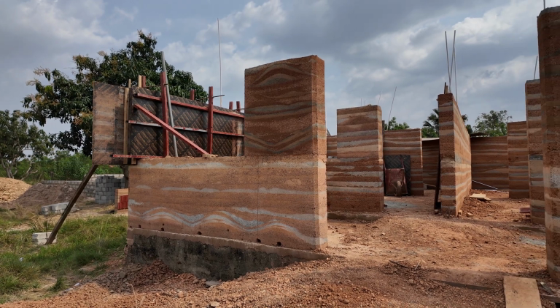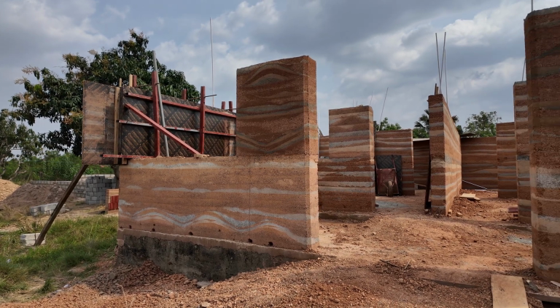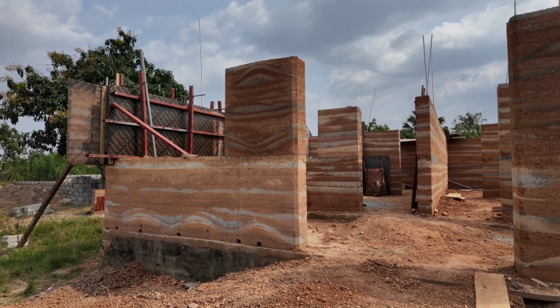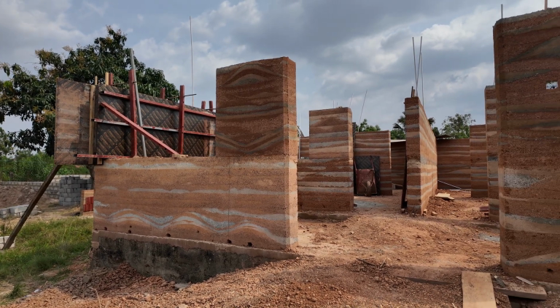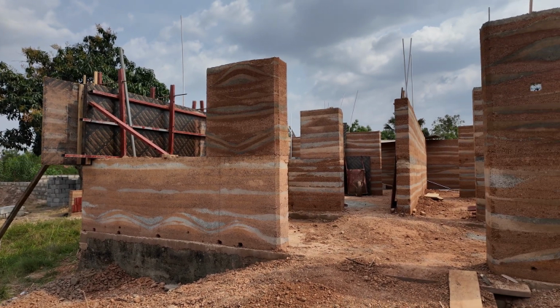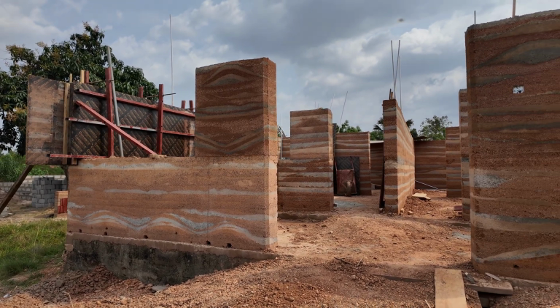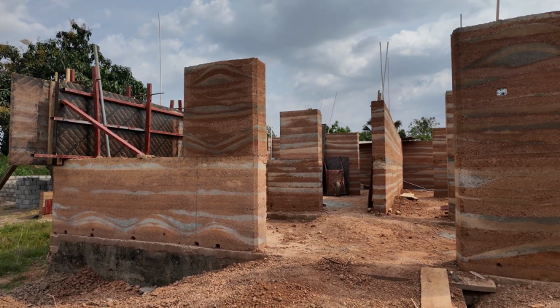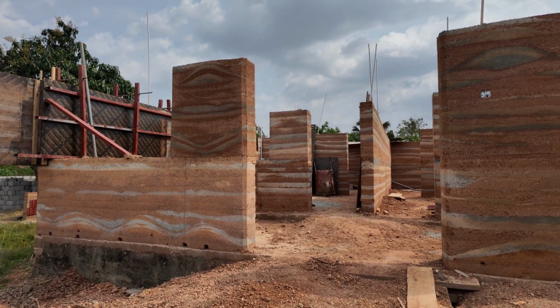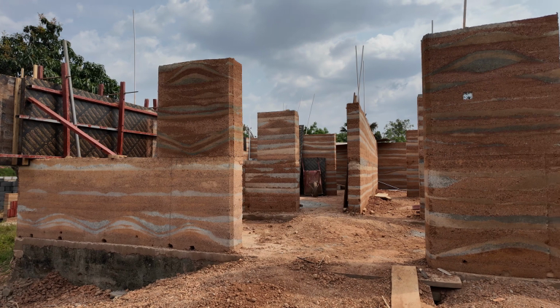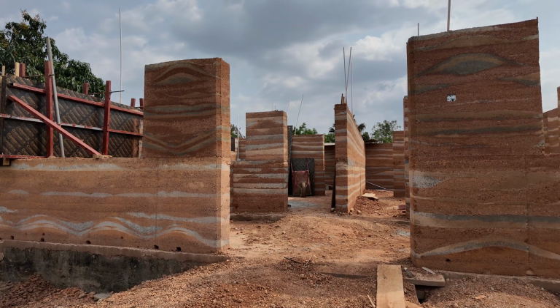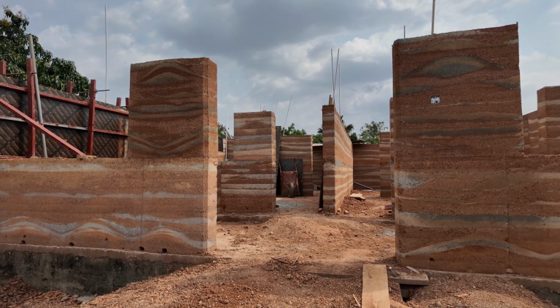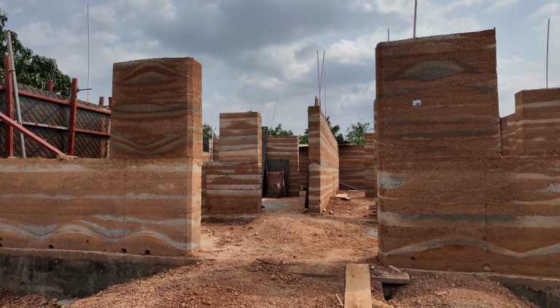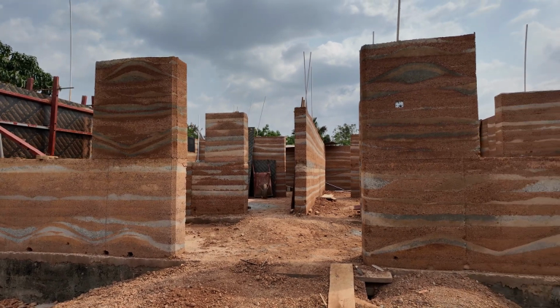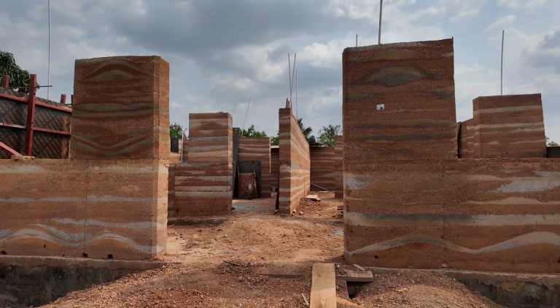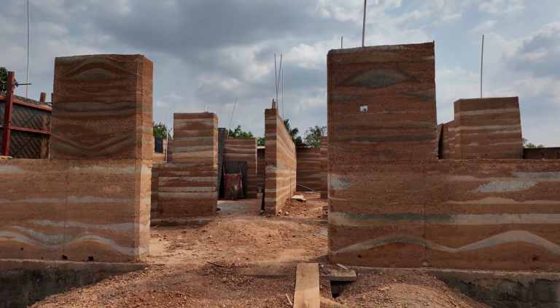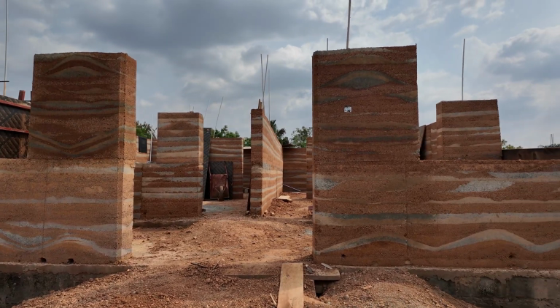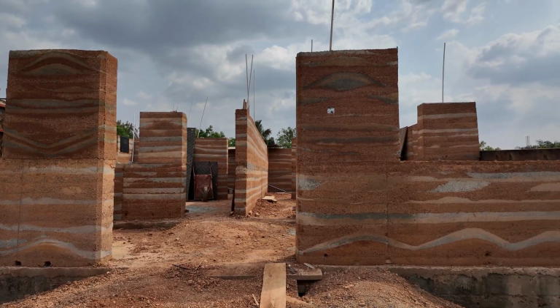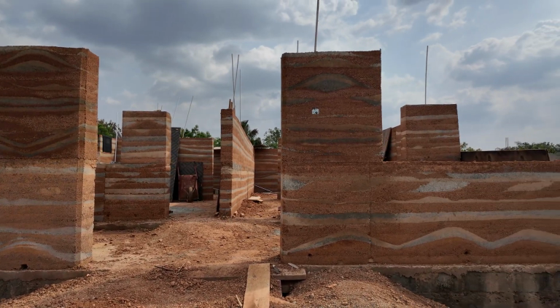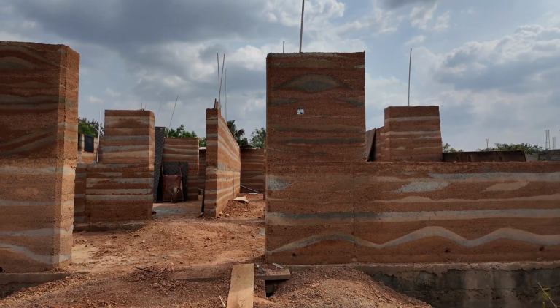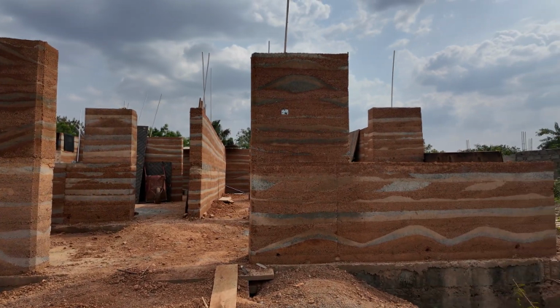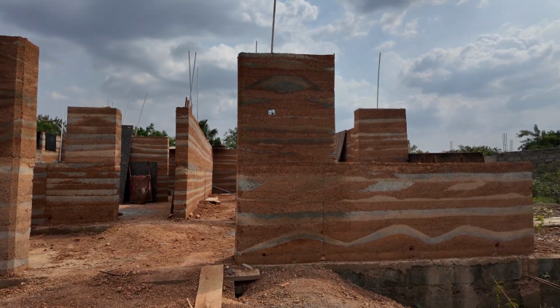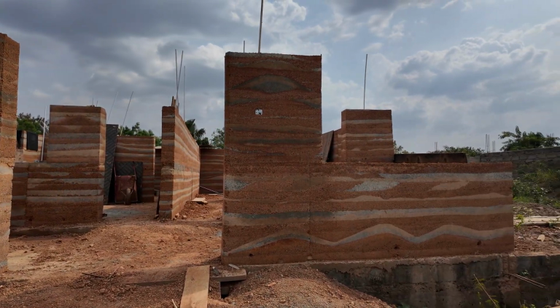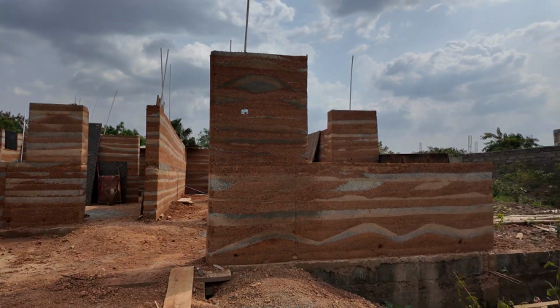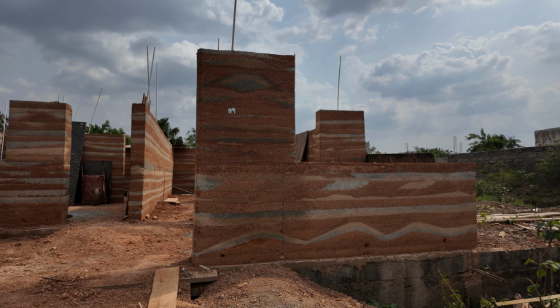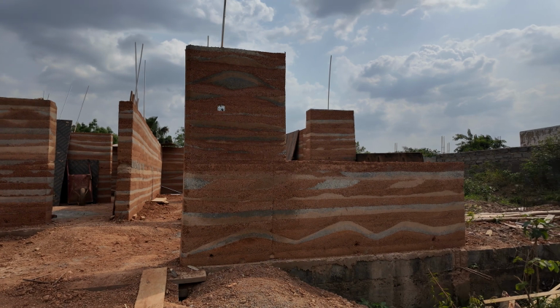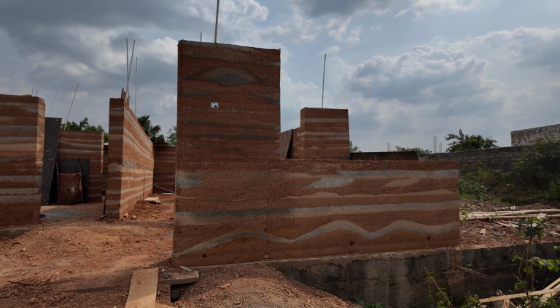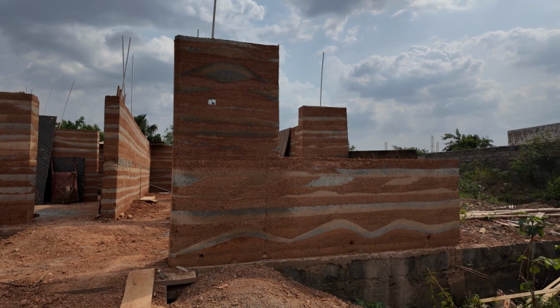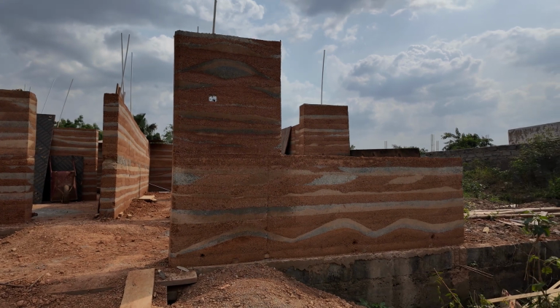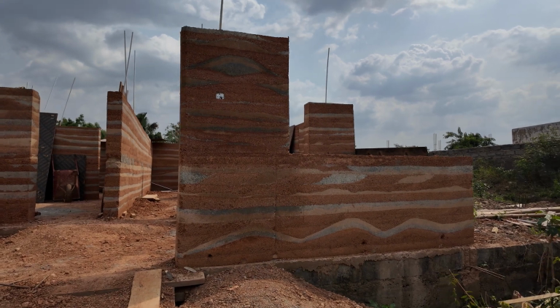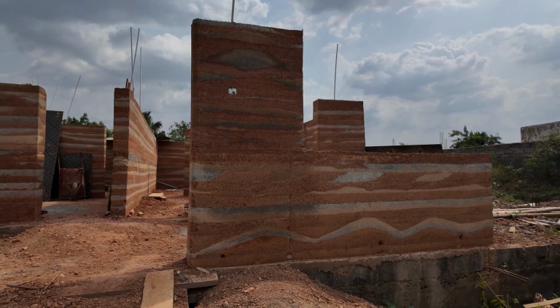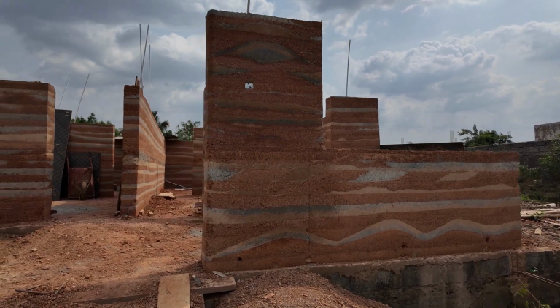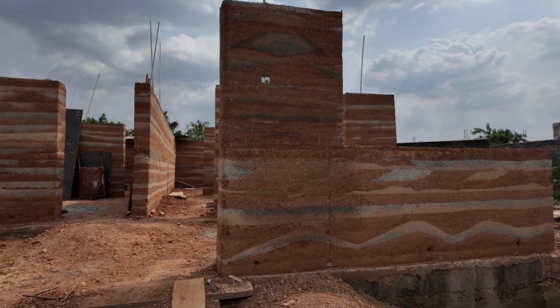It's another beautiful day in Ghana, West Africa. We are here out in Dodowa, and we are at Joe's Earthworks site, and it is a wonder.